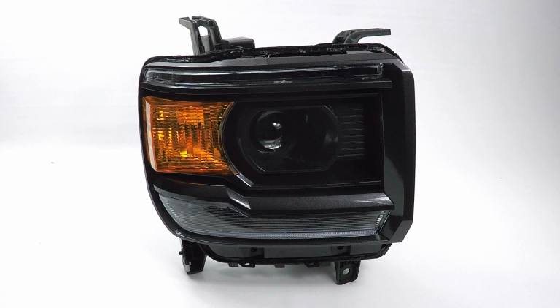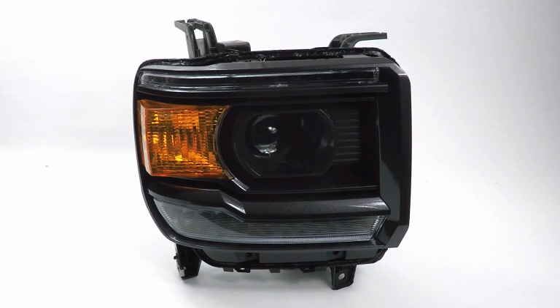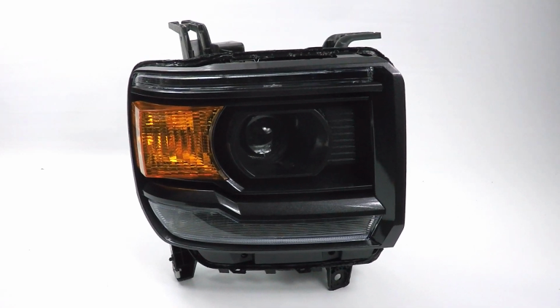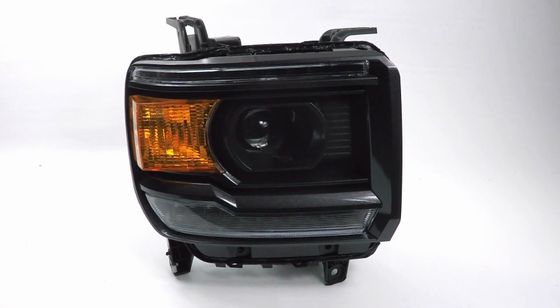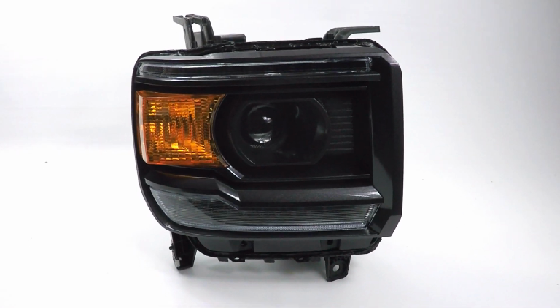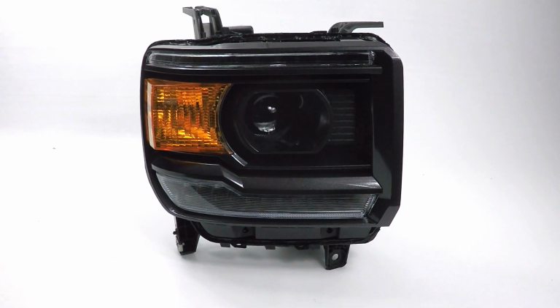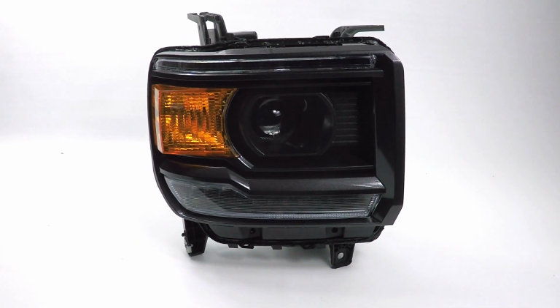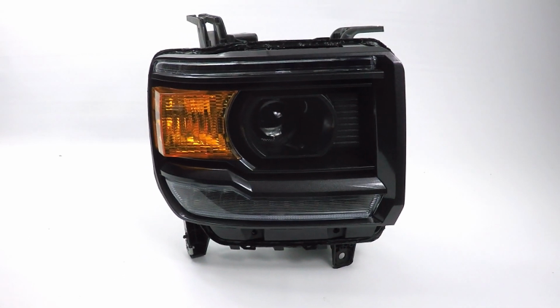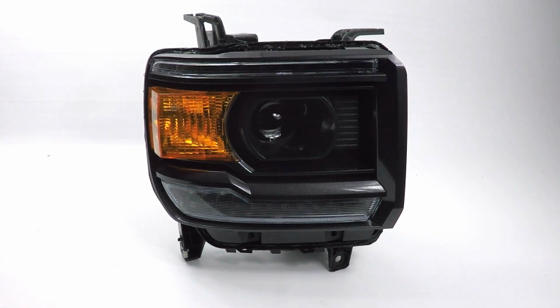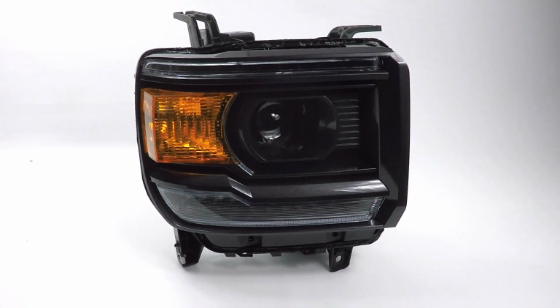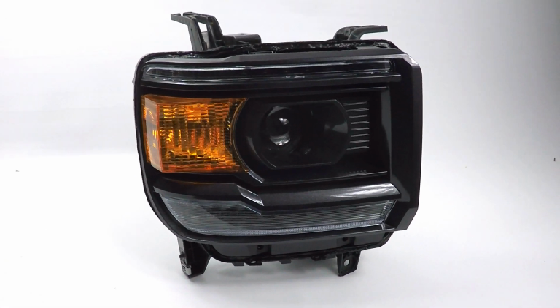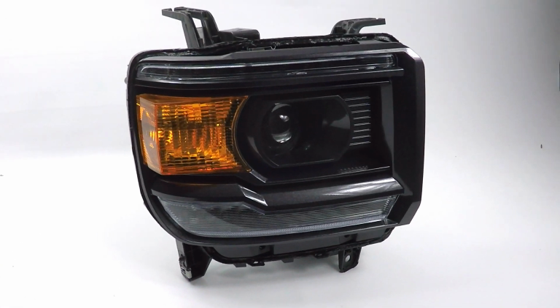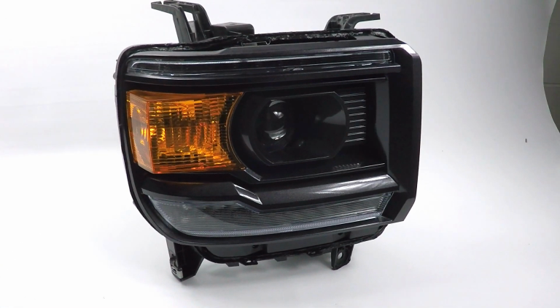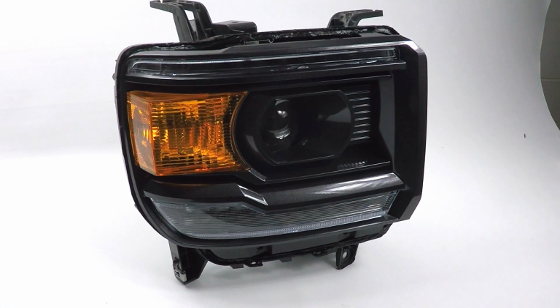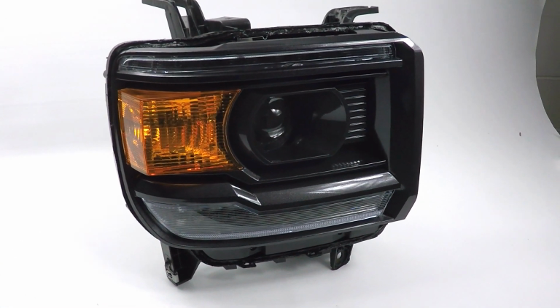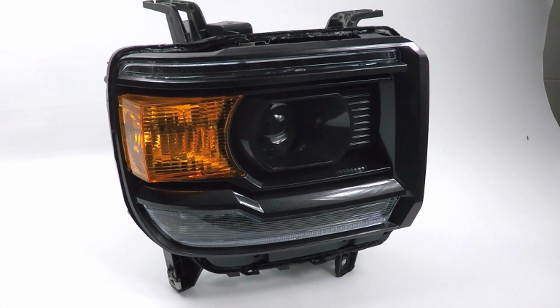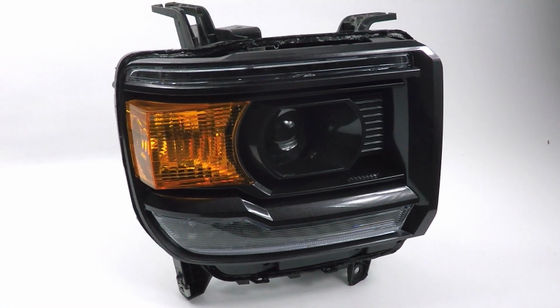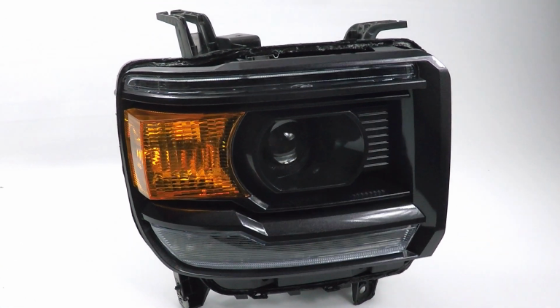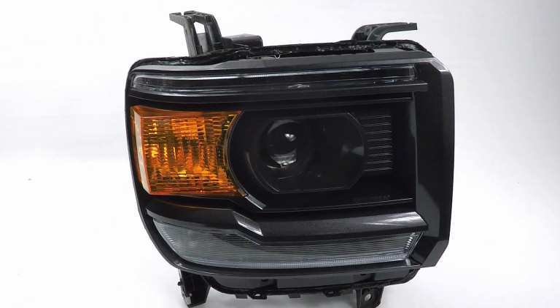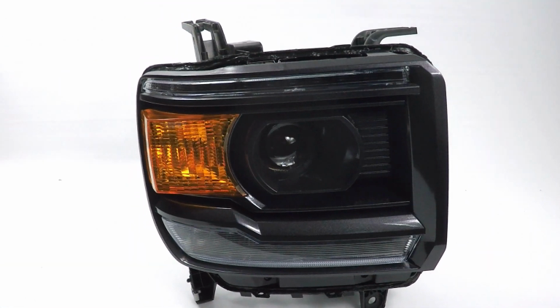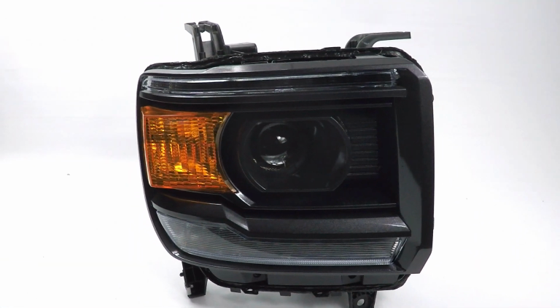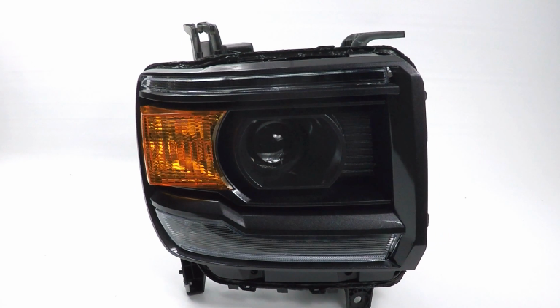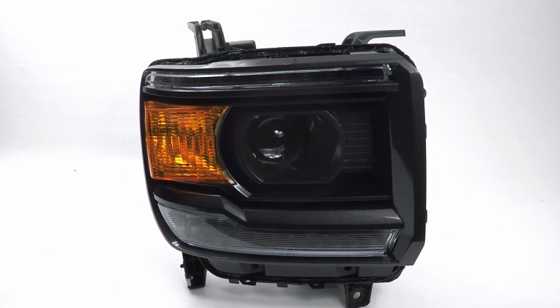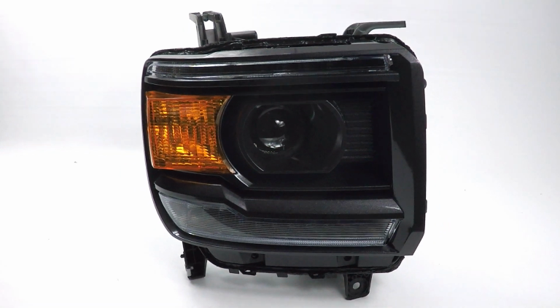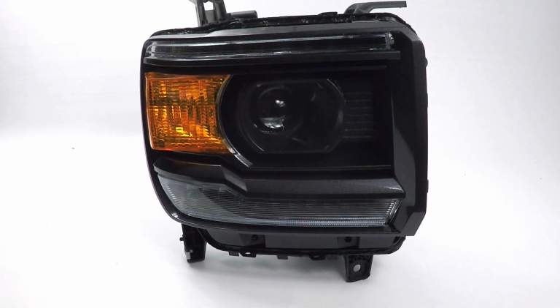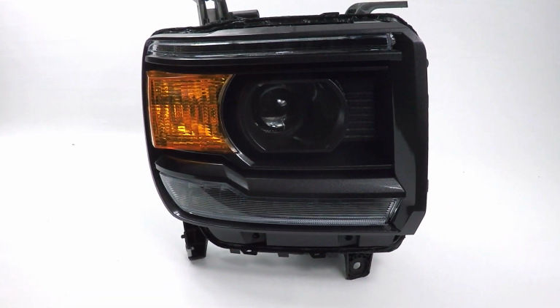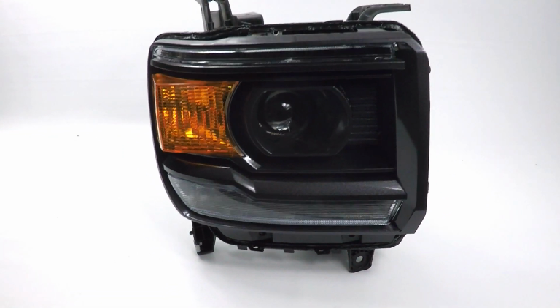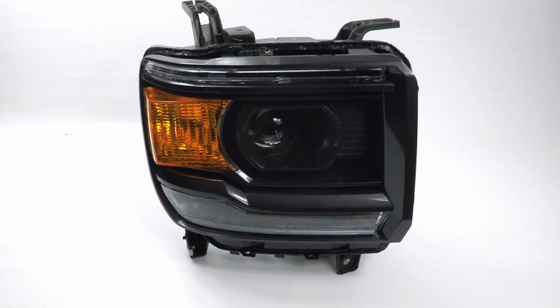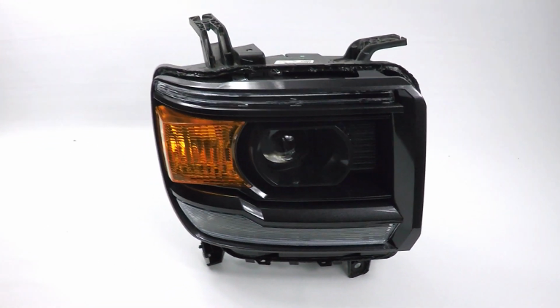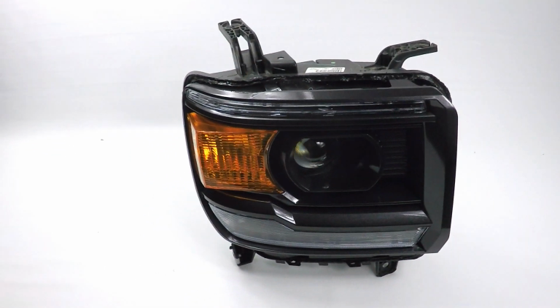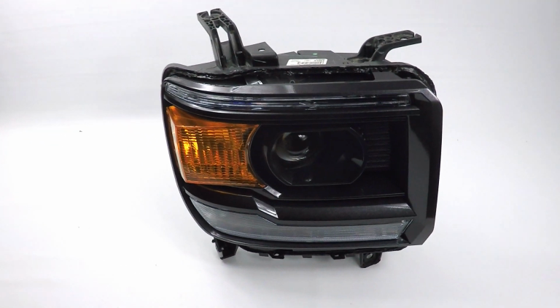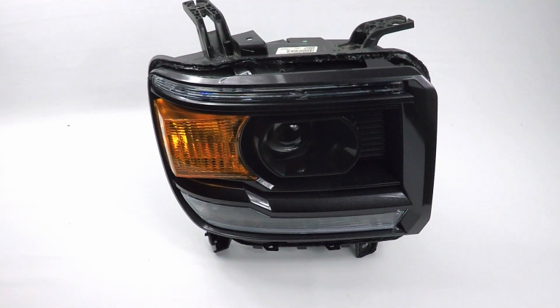Hey everyone, thanks for tuning into the channel. In this video, this is a brand new GMC Sierra that came in from Canada.